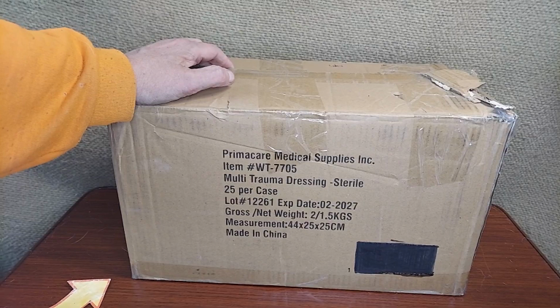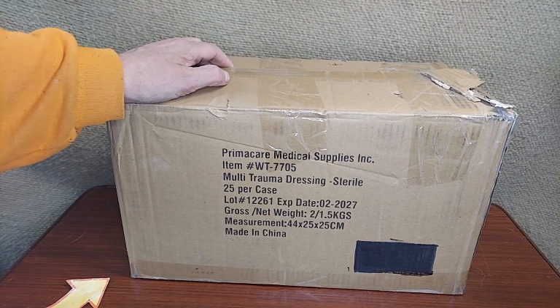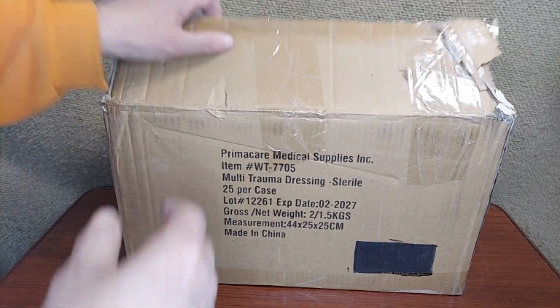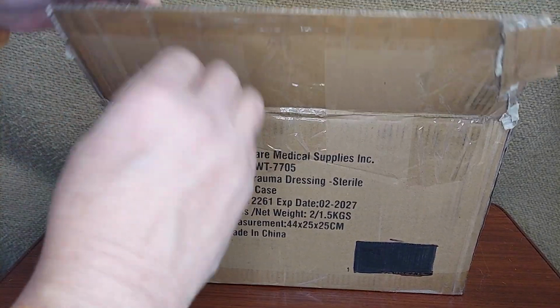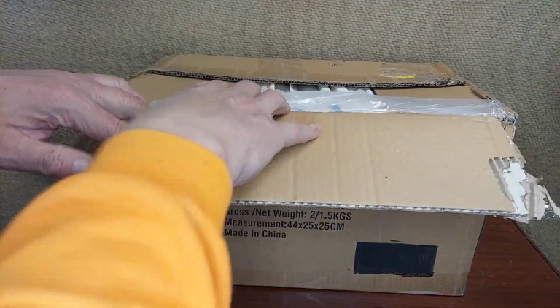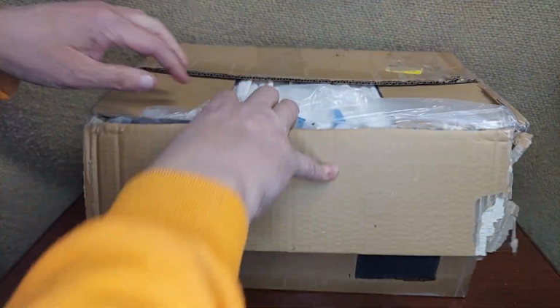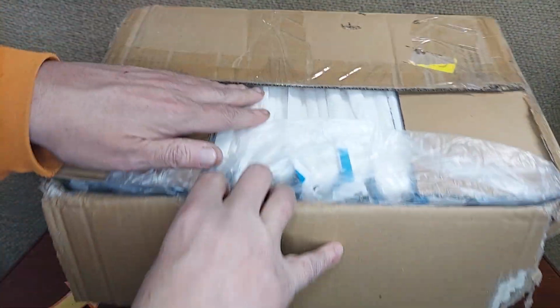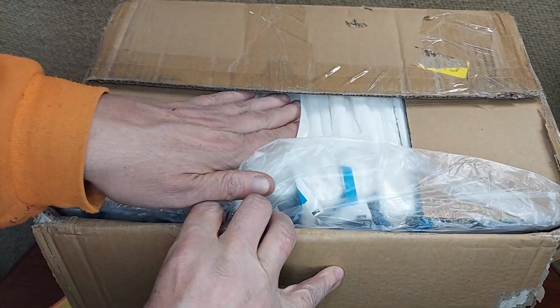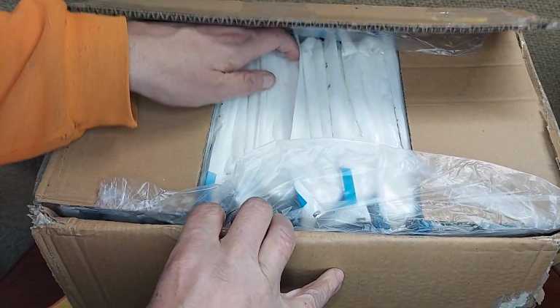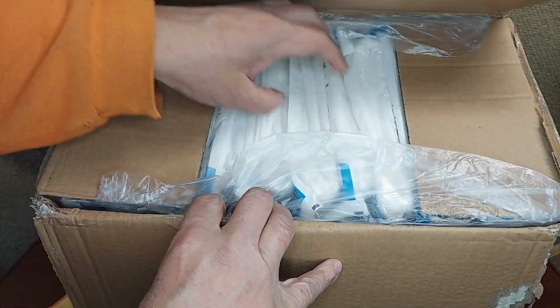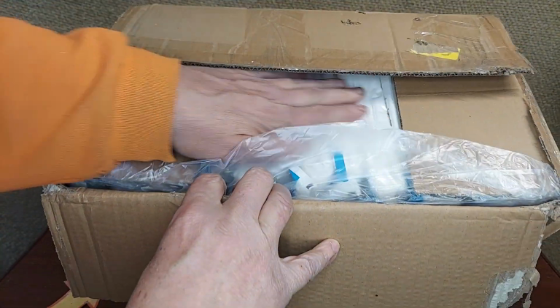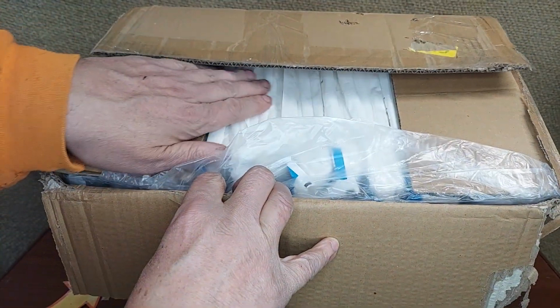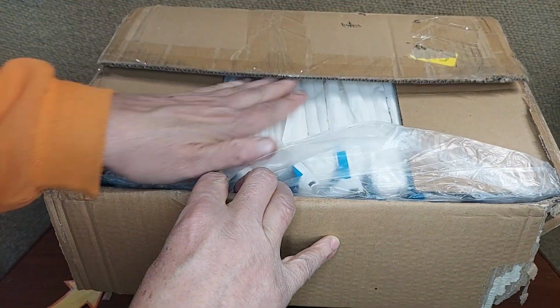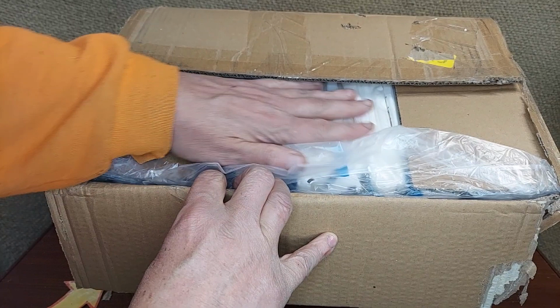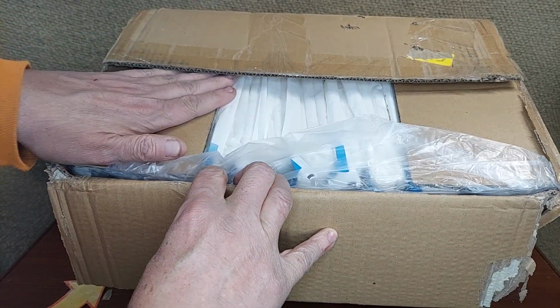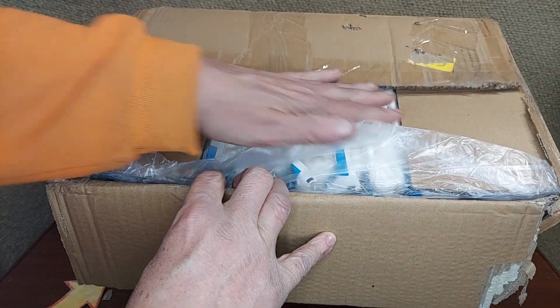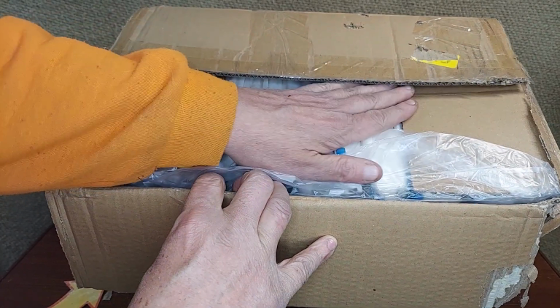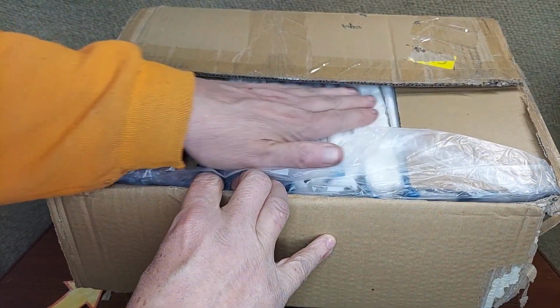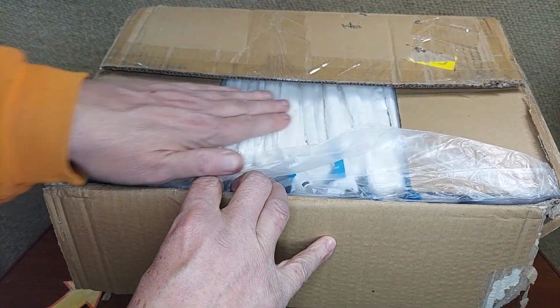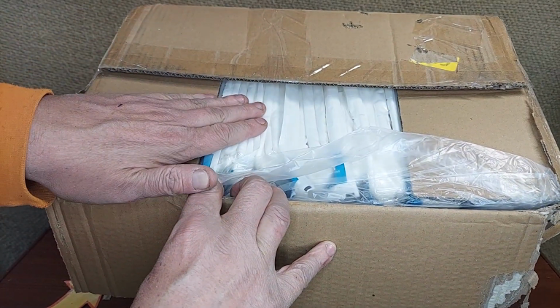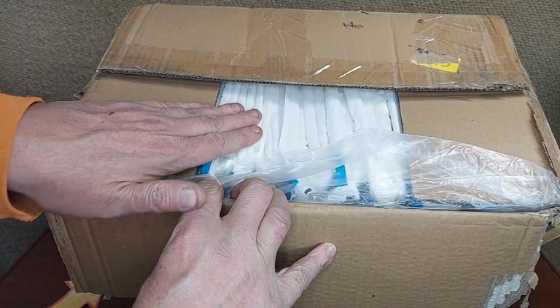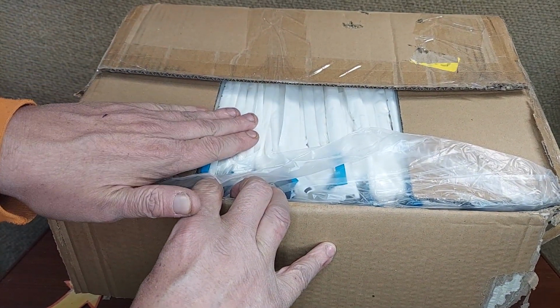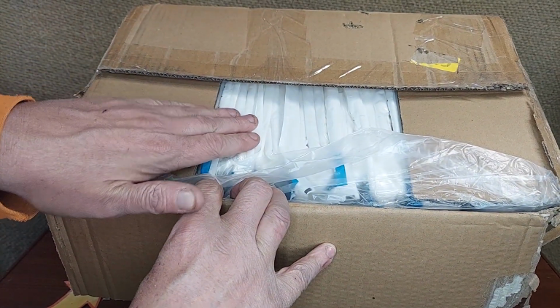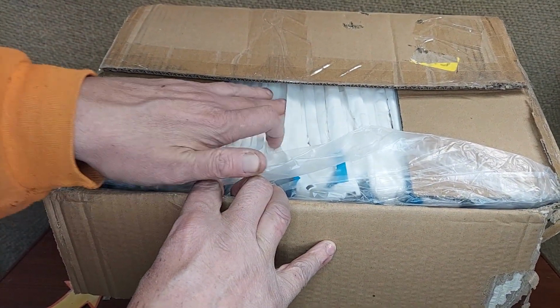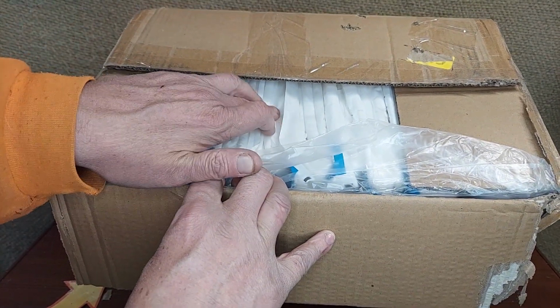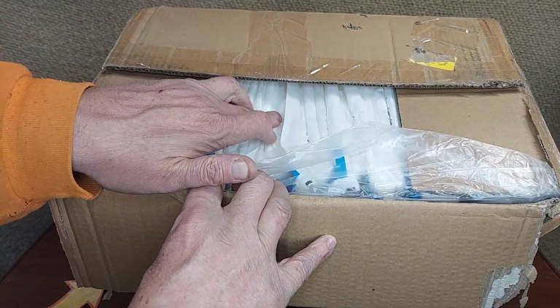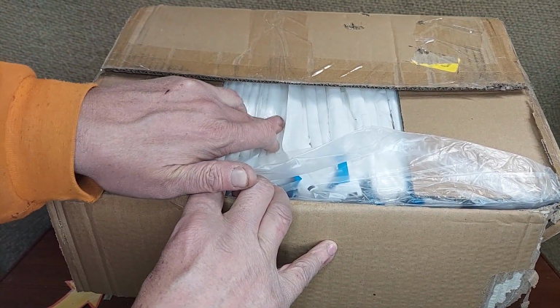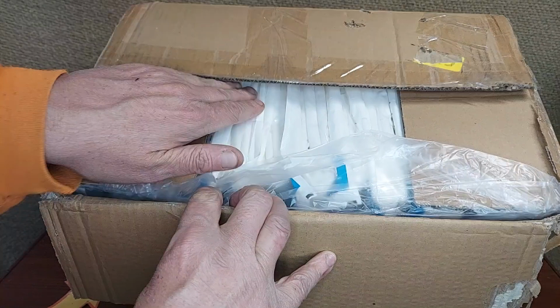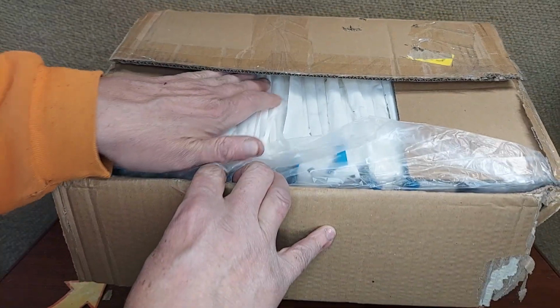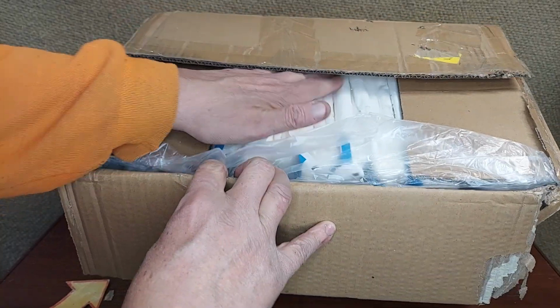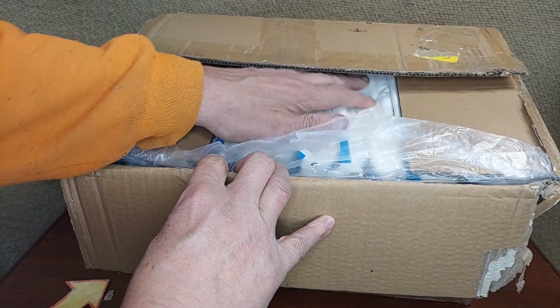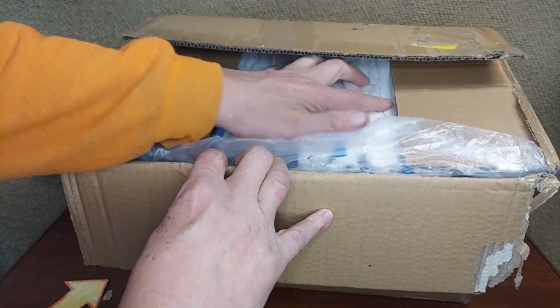You certainly want to be careful when you open this, because the dressings are right here at the top. If you were to cut too deeply with your razor, you're going to cut into every single one of these.